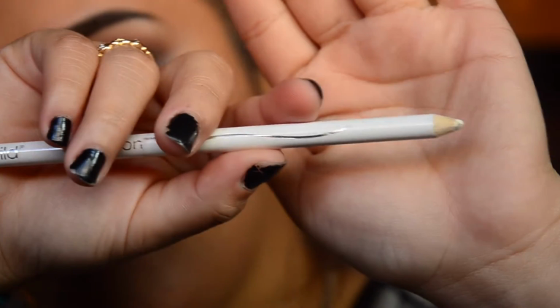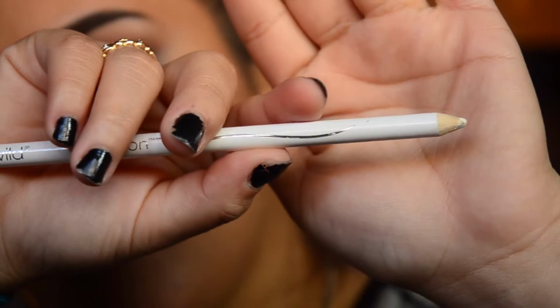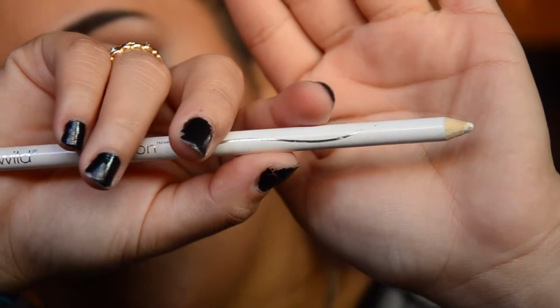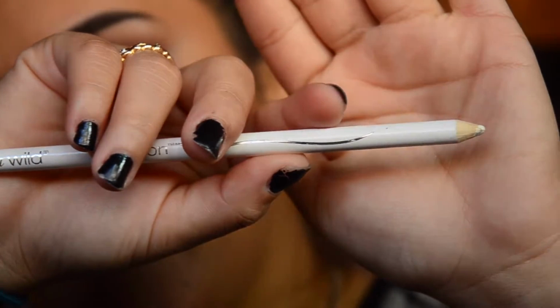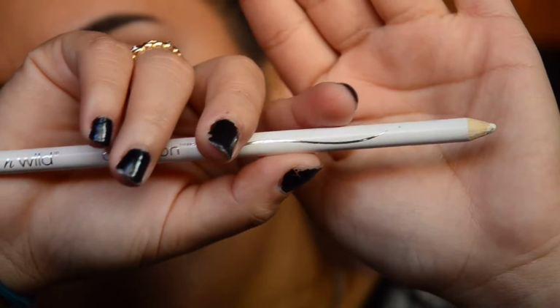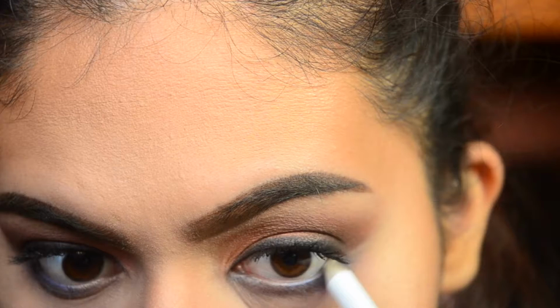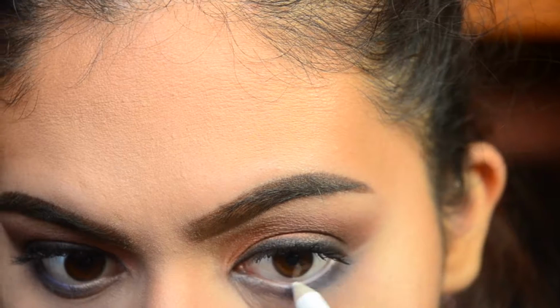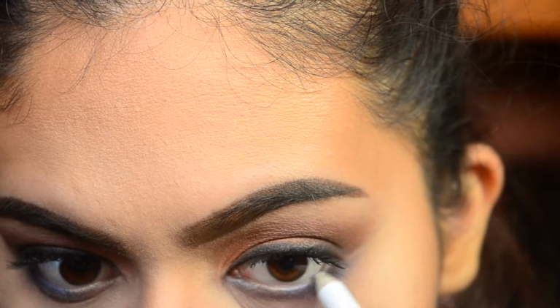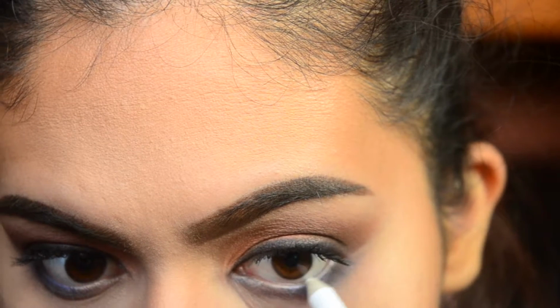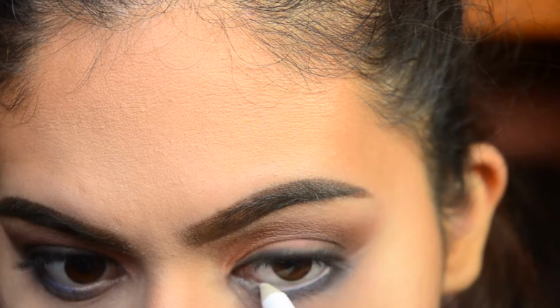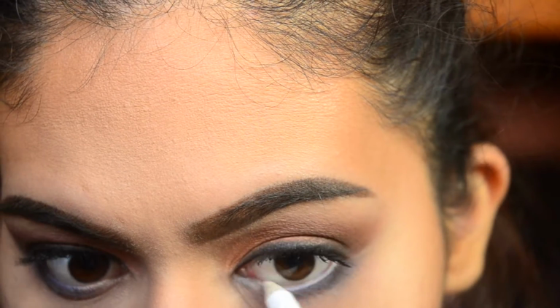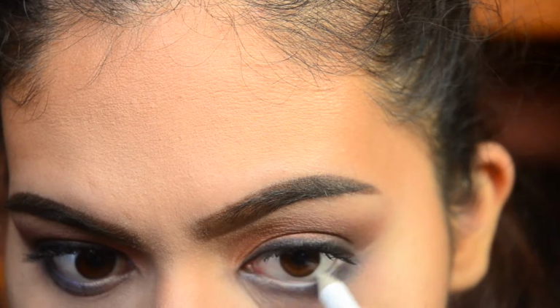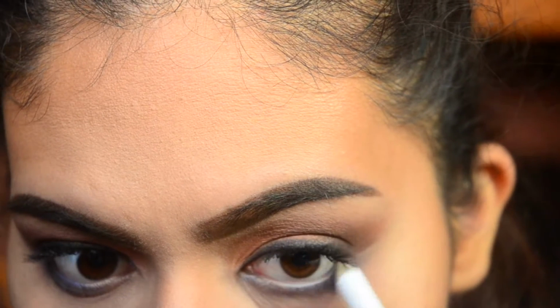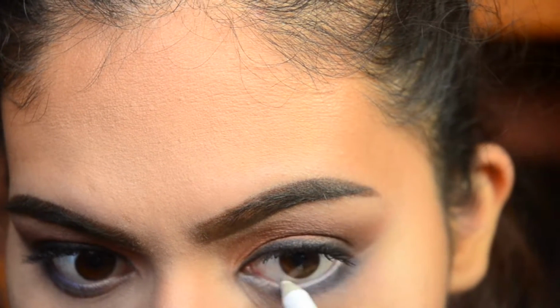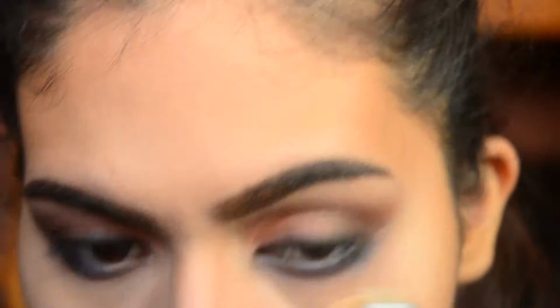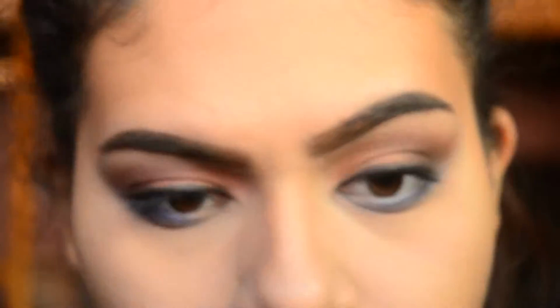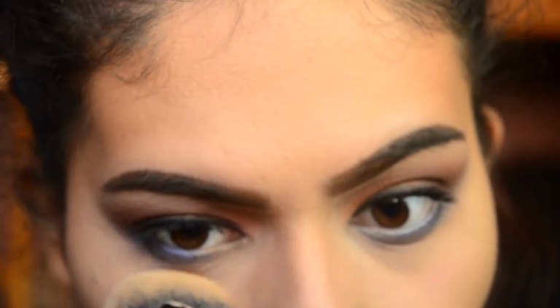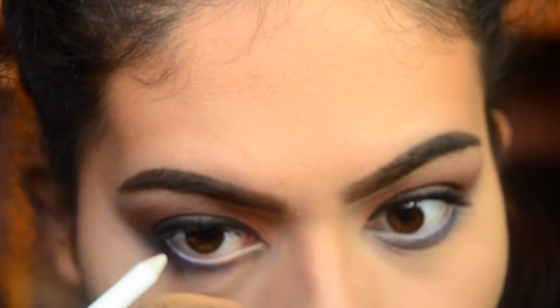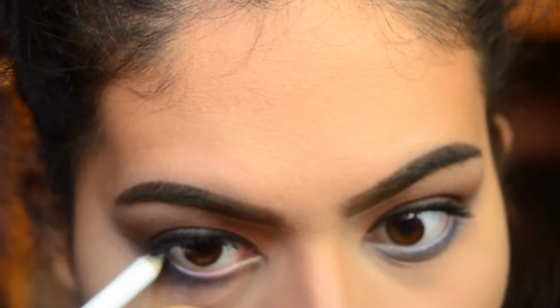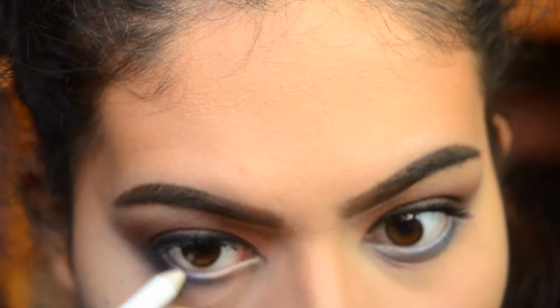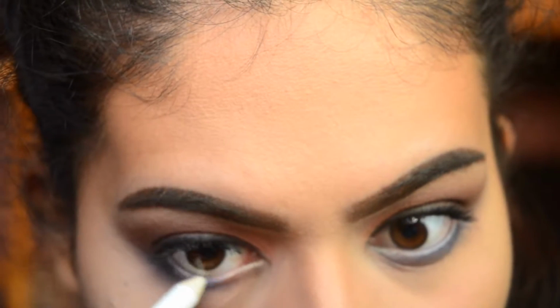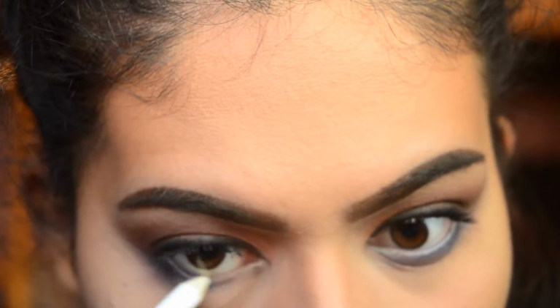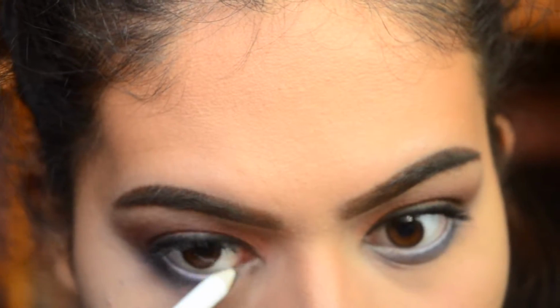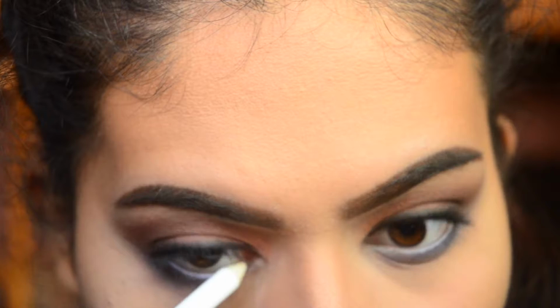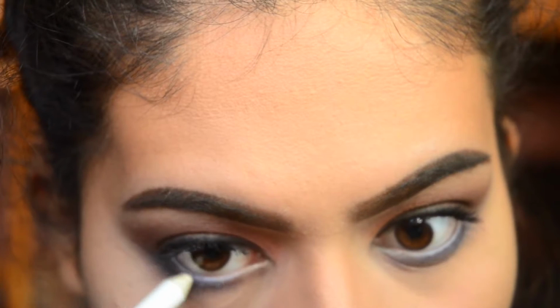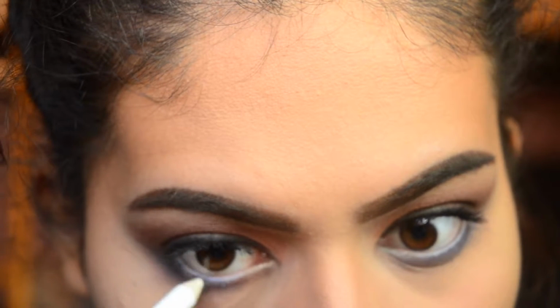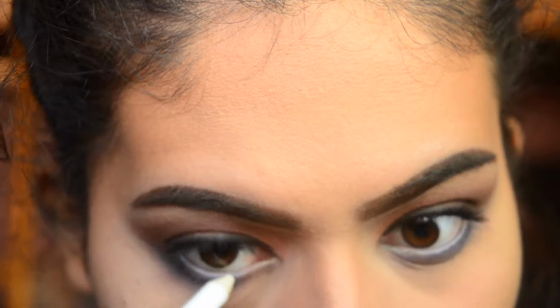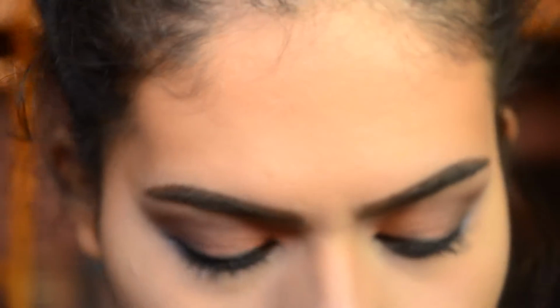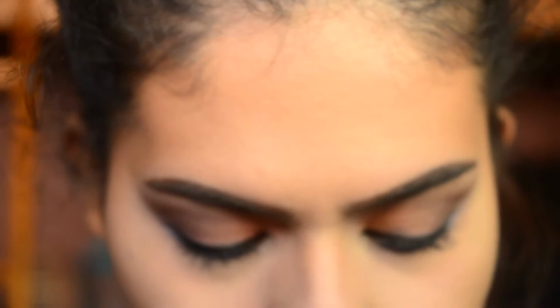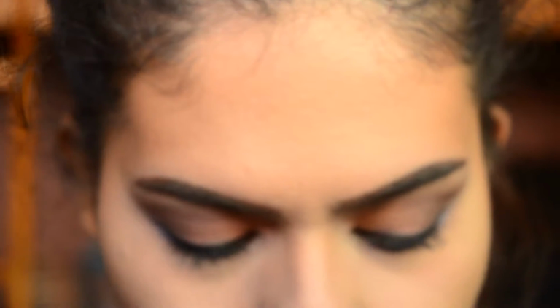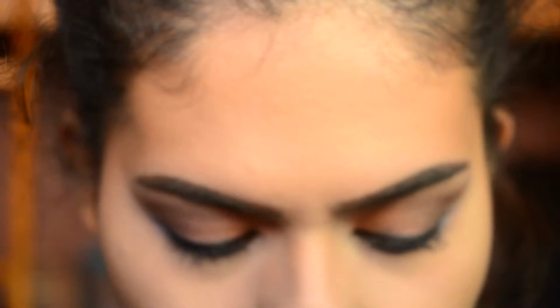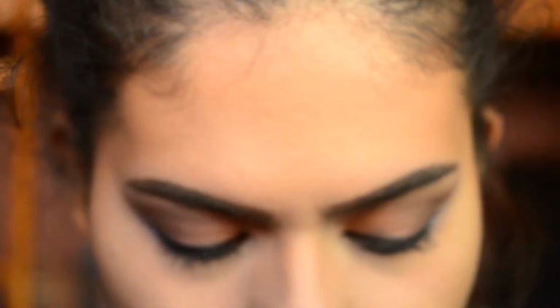I felt like my lower lash line was a bit dark, so I took the Wet n Wild Color Icon Eyeliner in white and I just applied that to my waterline.